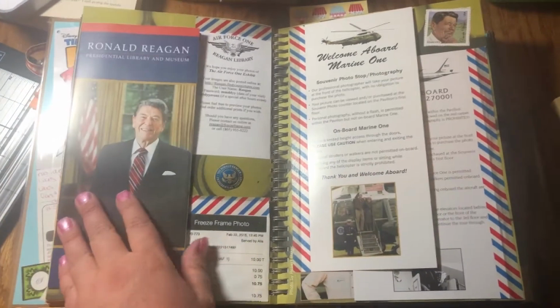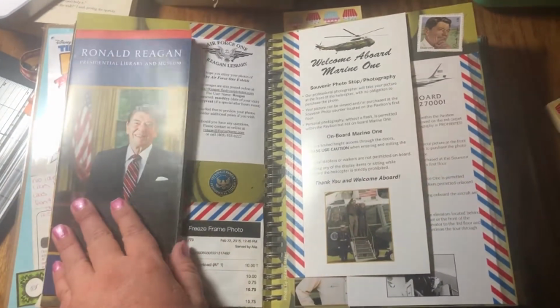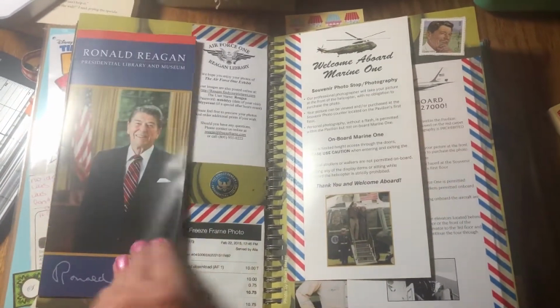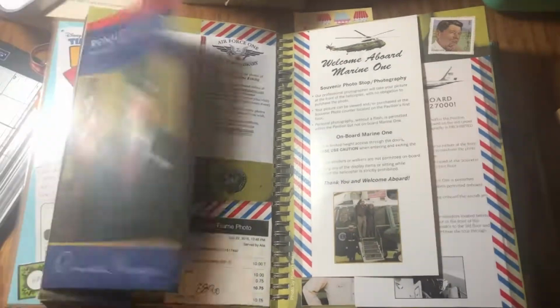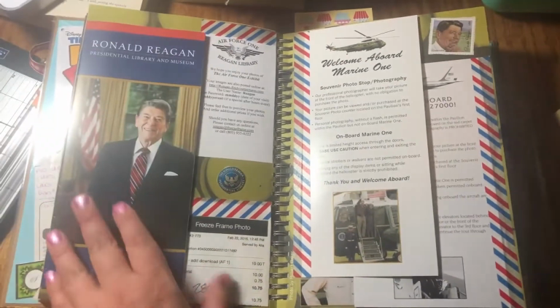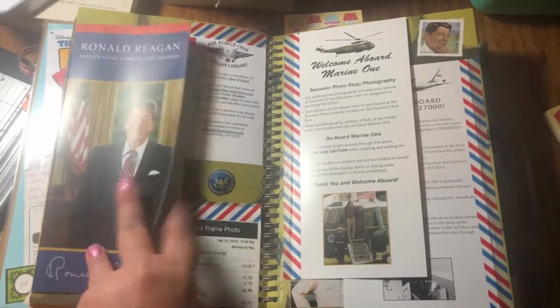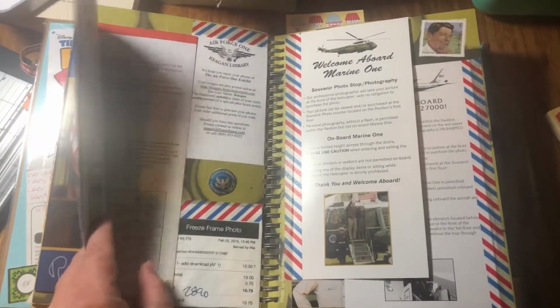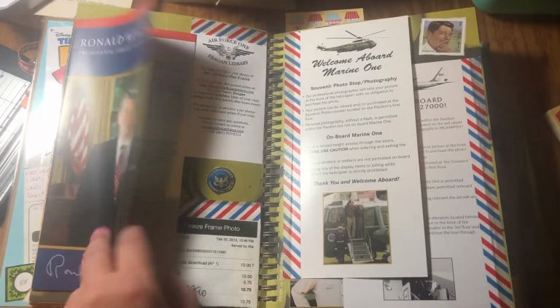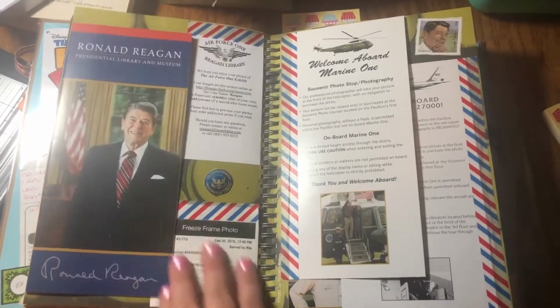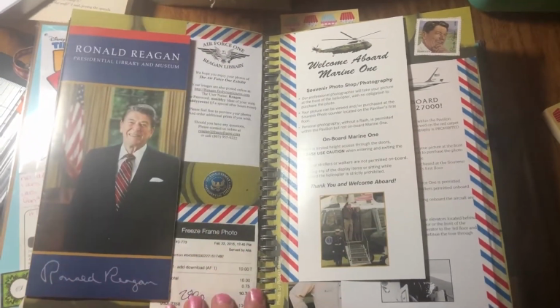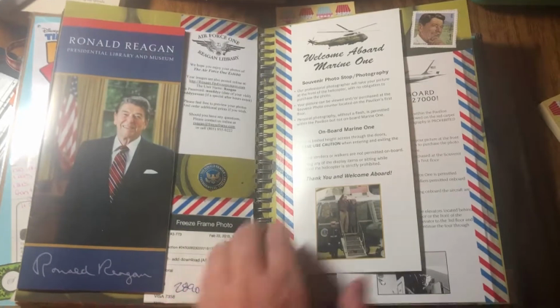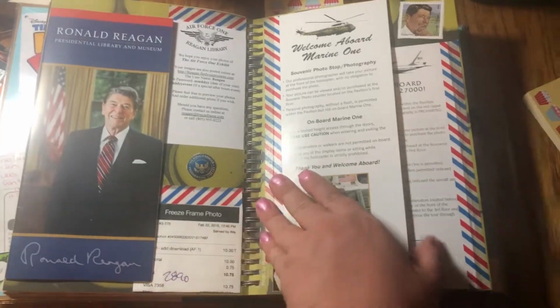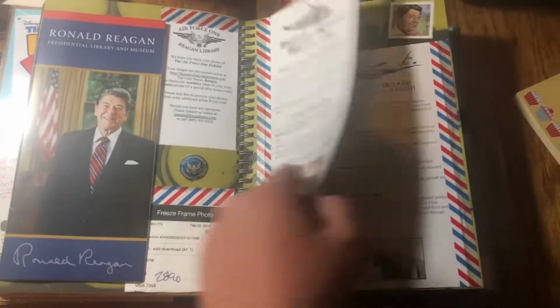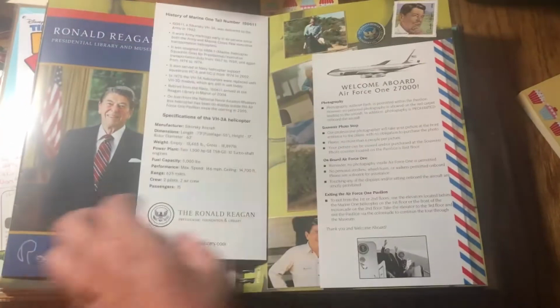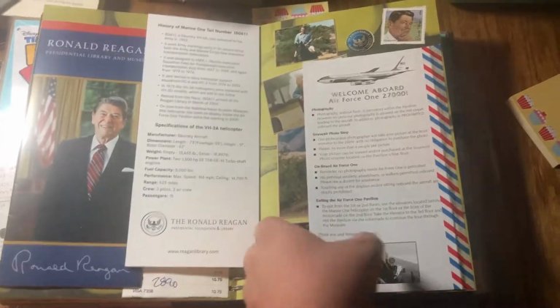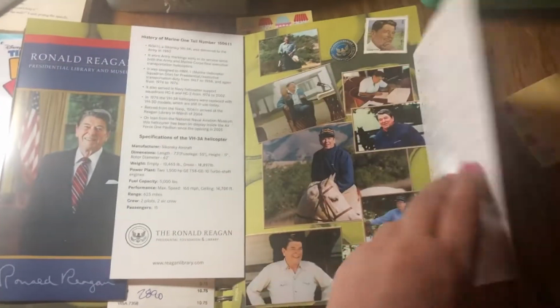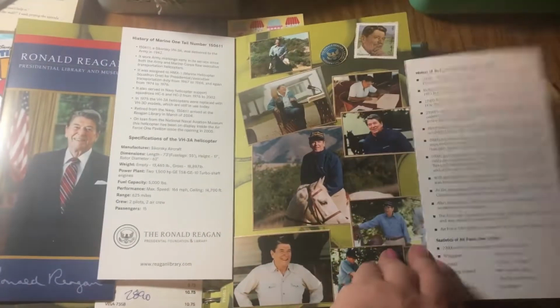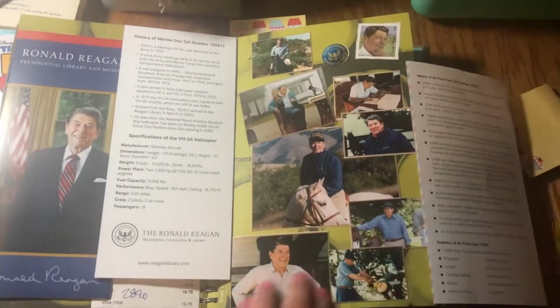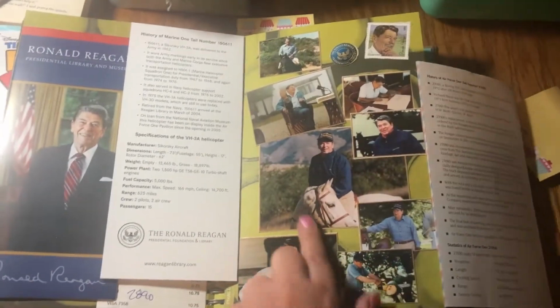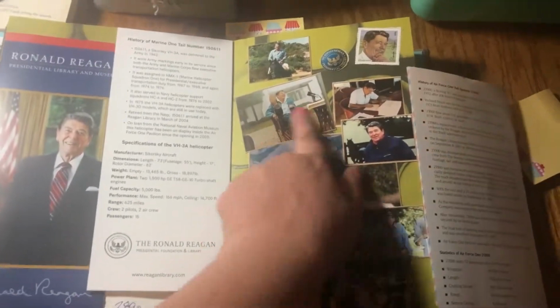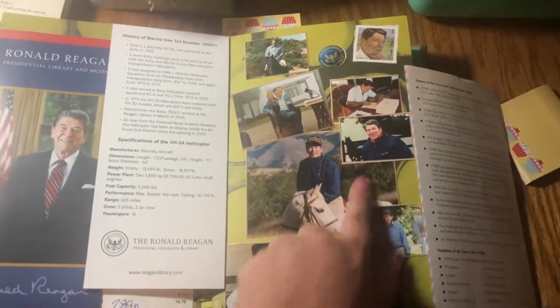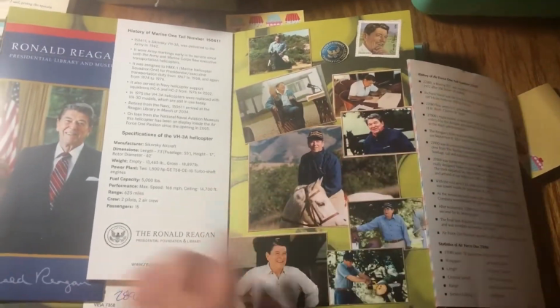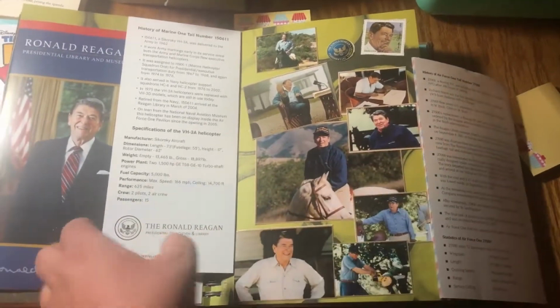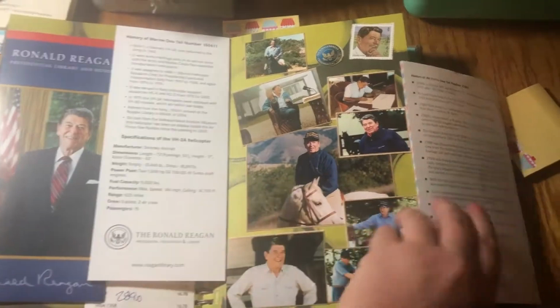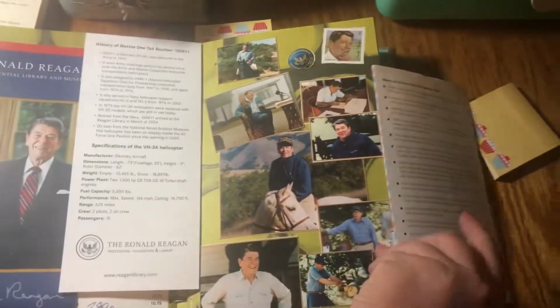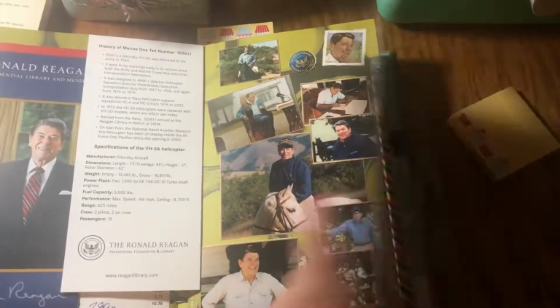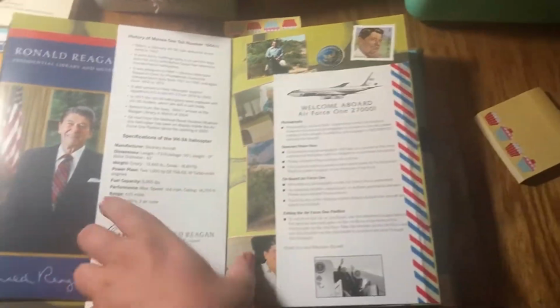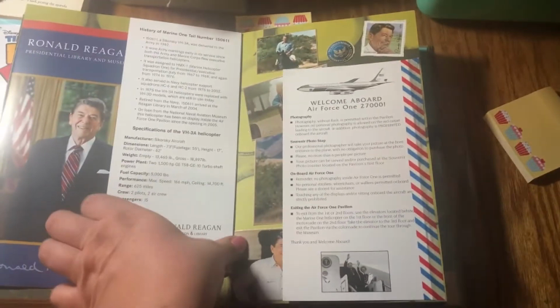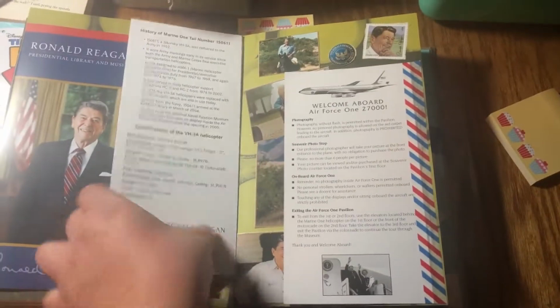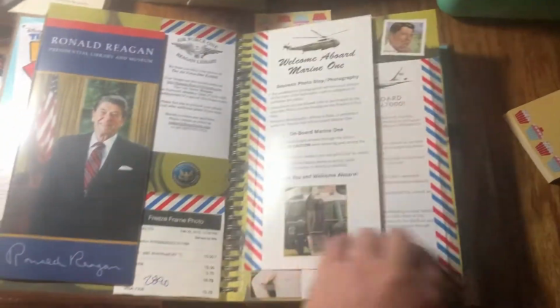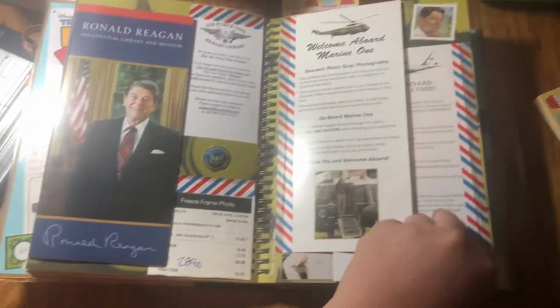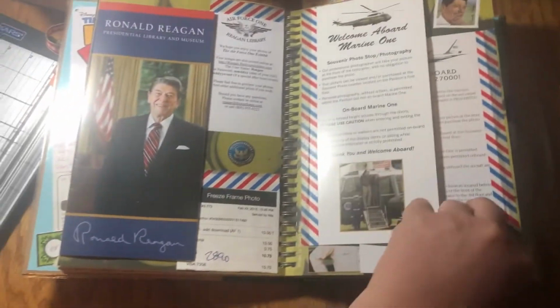This is just miscellaneous things I saved from the Ronald Reagan Museum. And then these are saved from a calendar — I just cut them out. We've gone there several times.